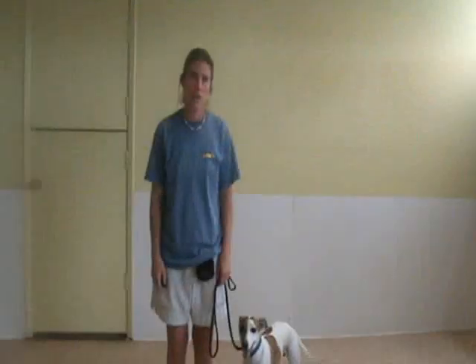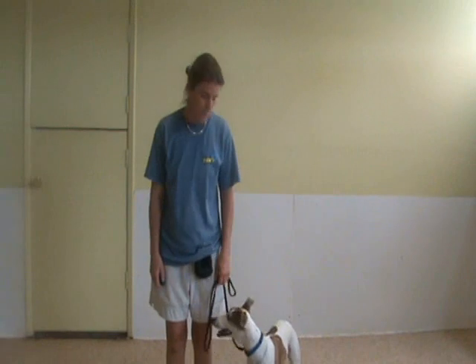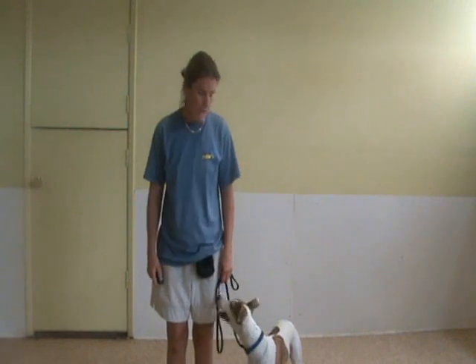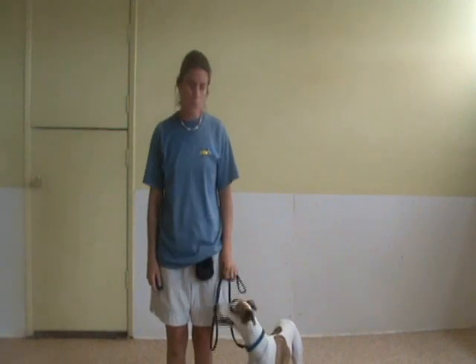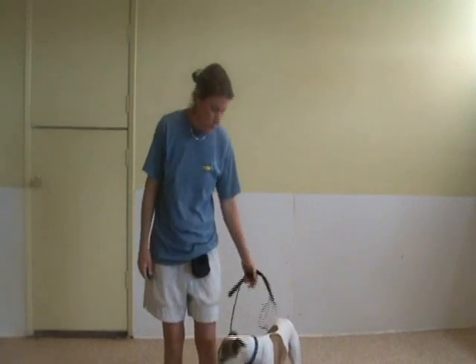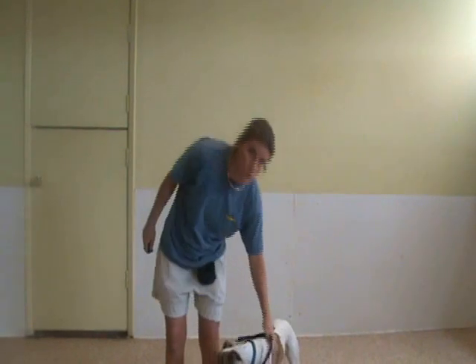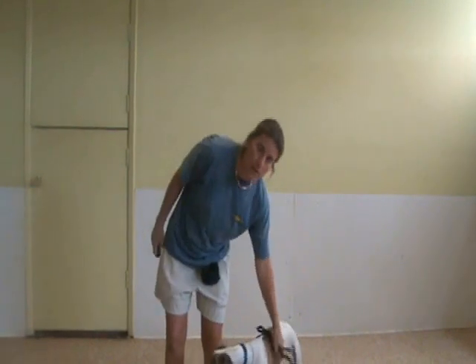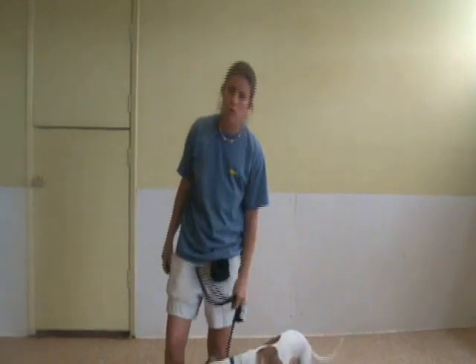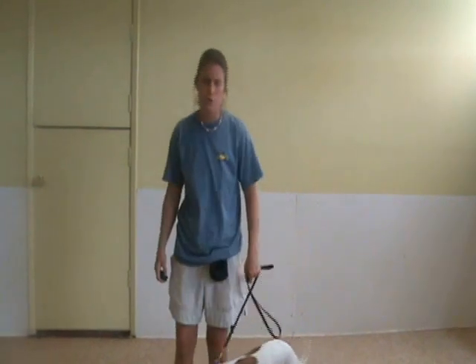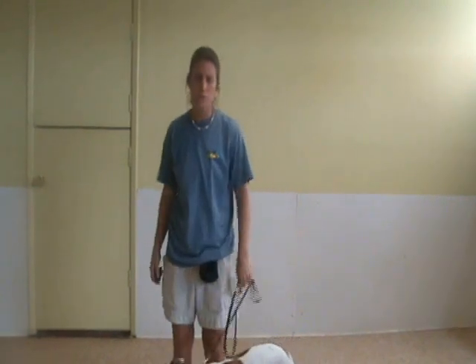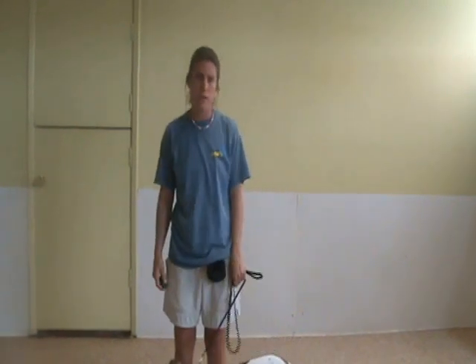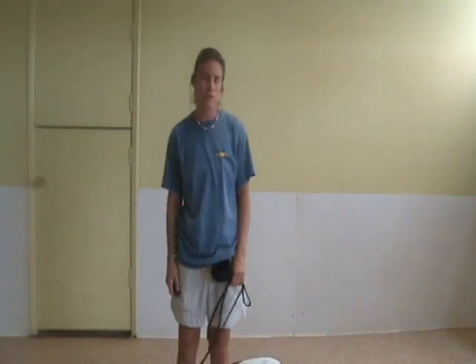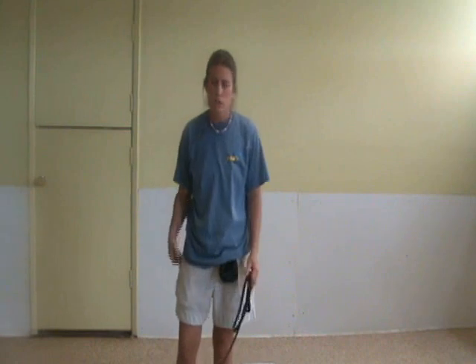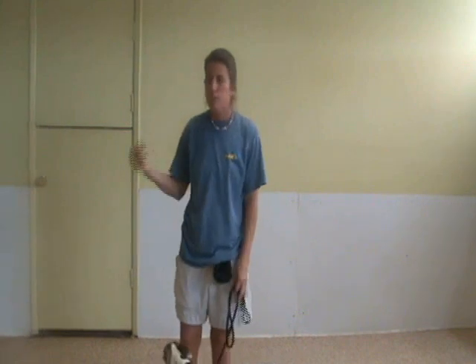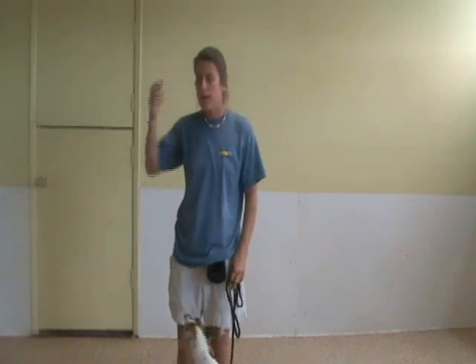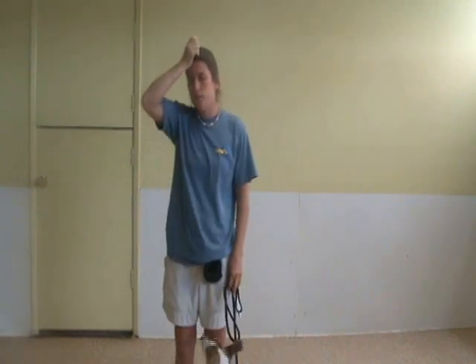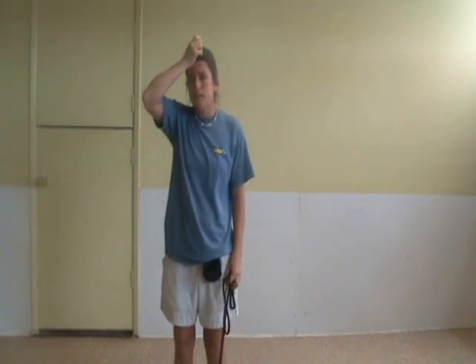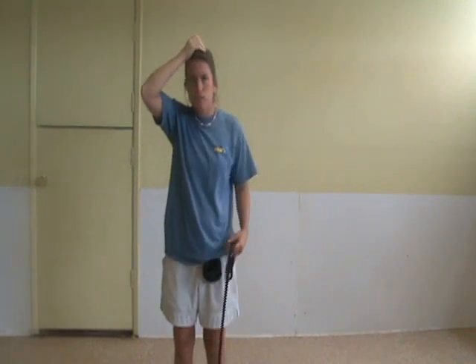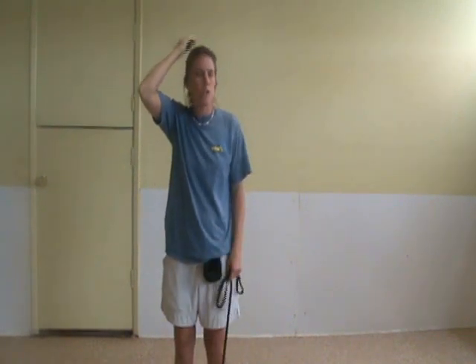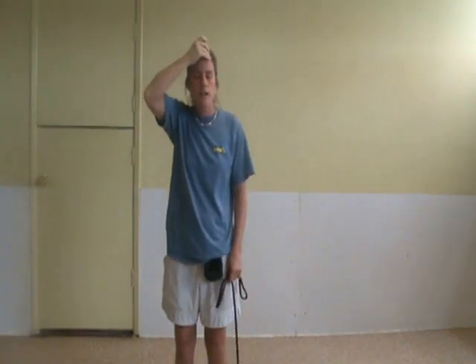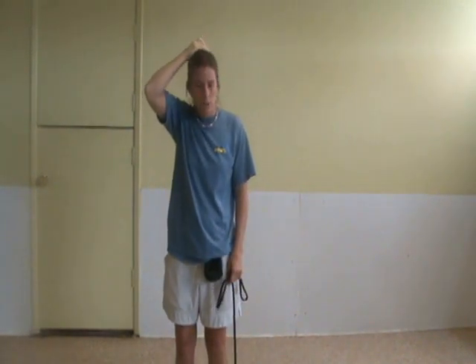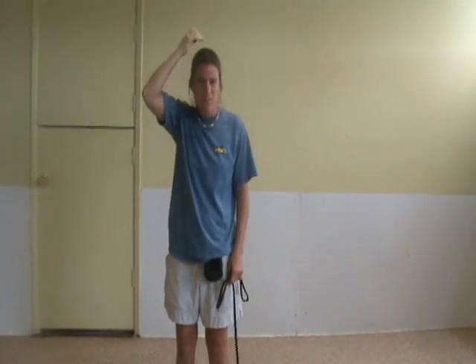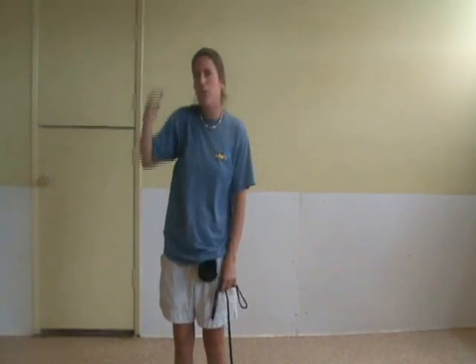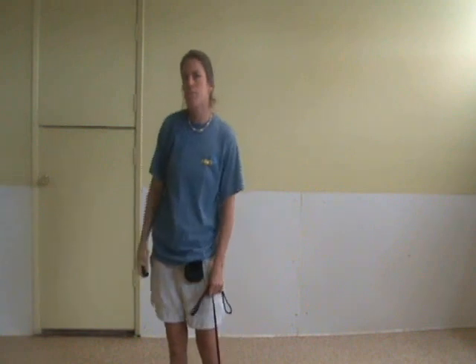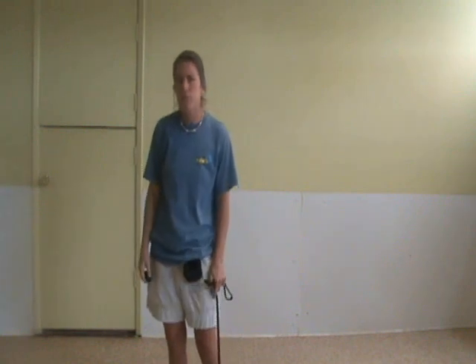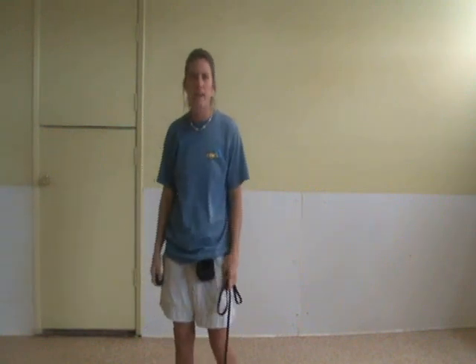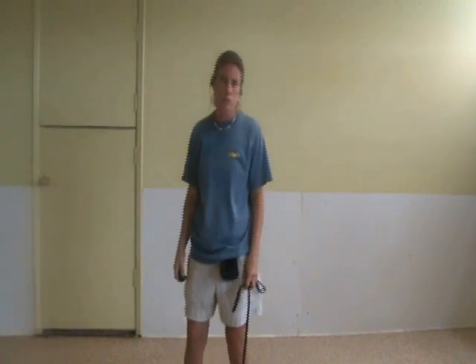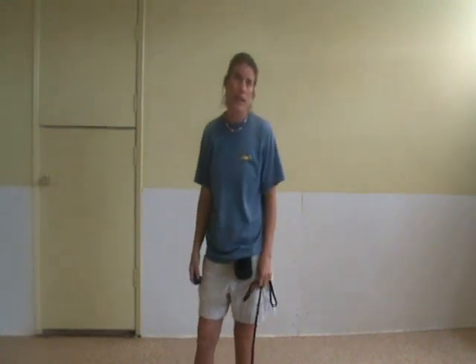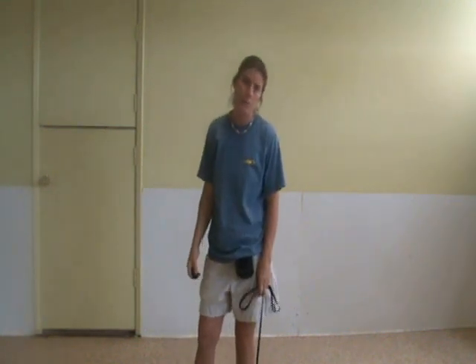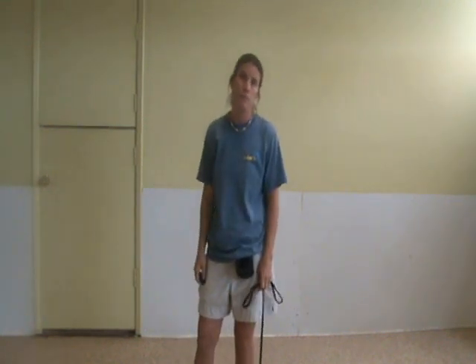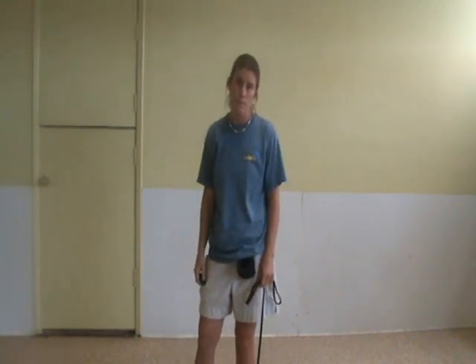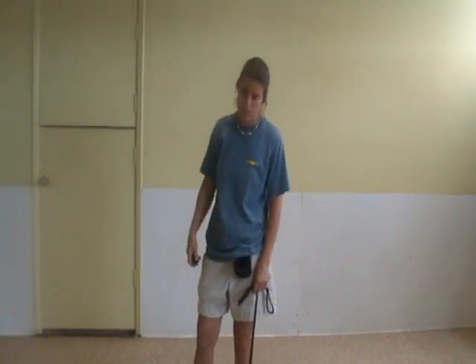Now what we're going to do with Solomon is show you a little free shaping exercise. Free shaping is basically teaching dogs how to think for themselves, how to learn, and how to repeat rewarded behaviors.